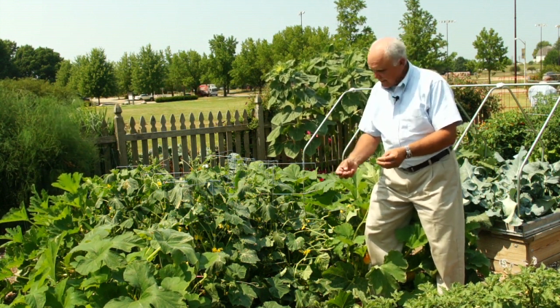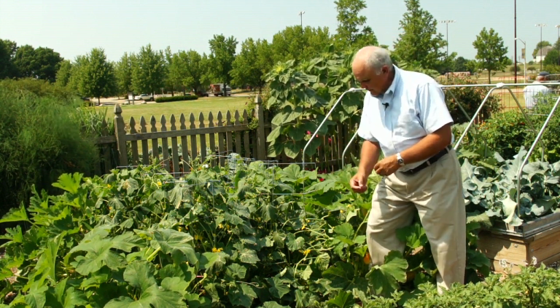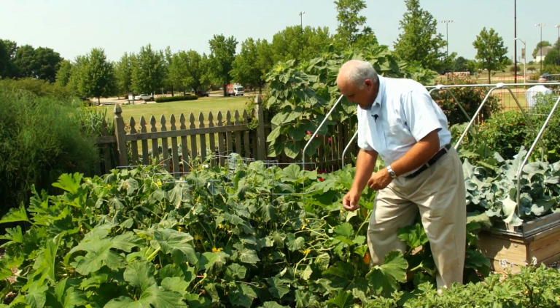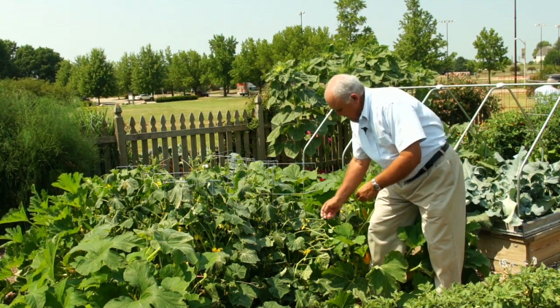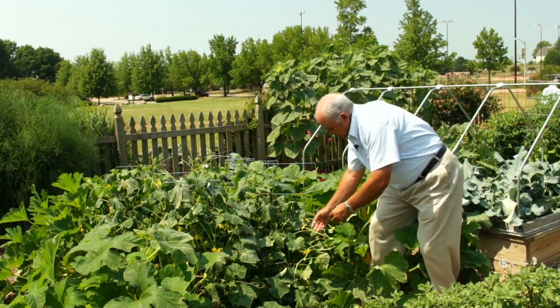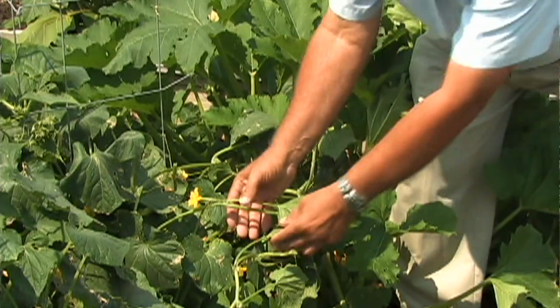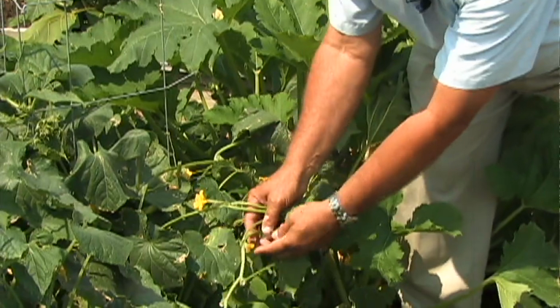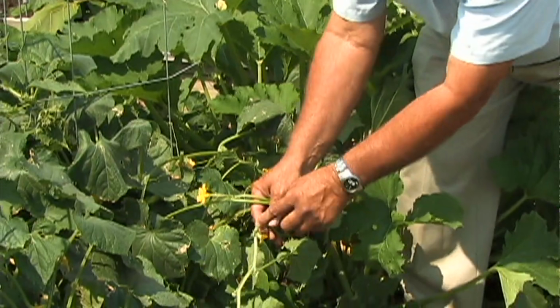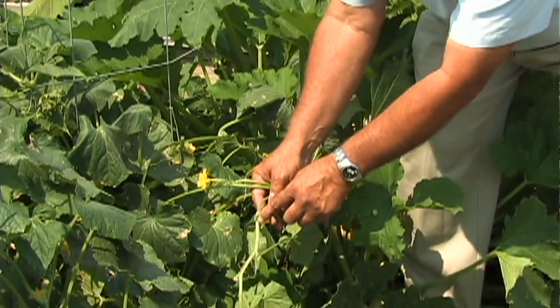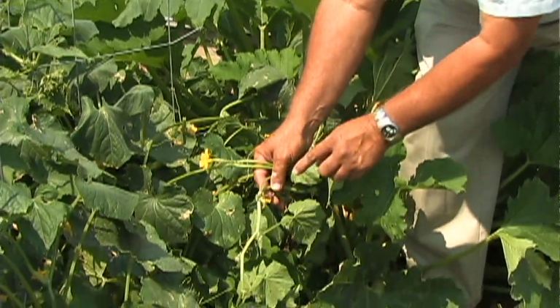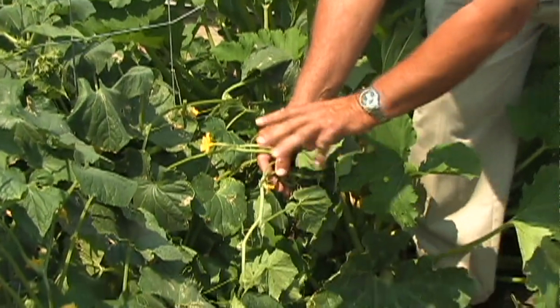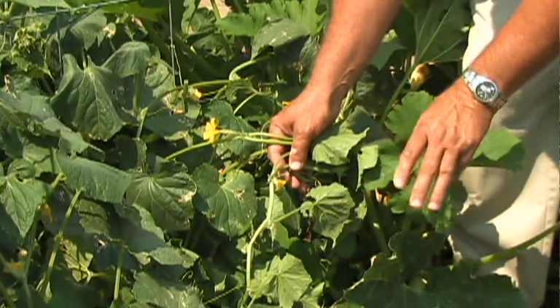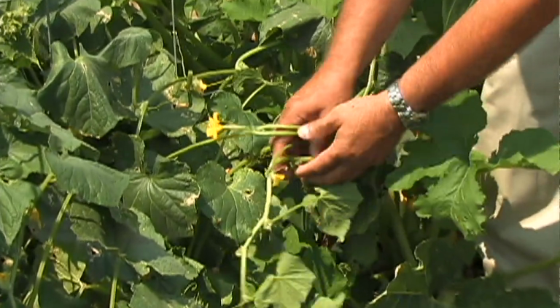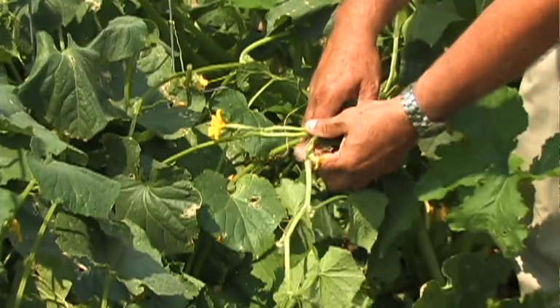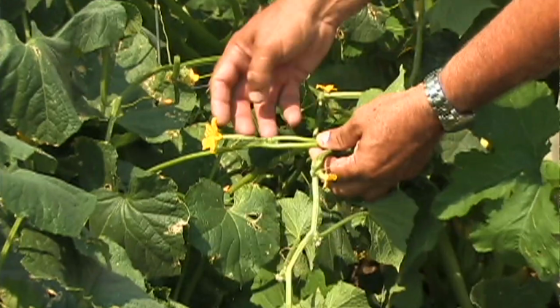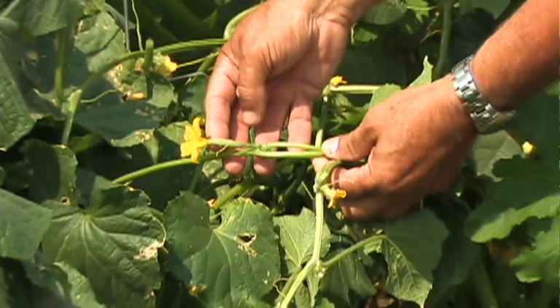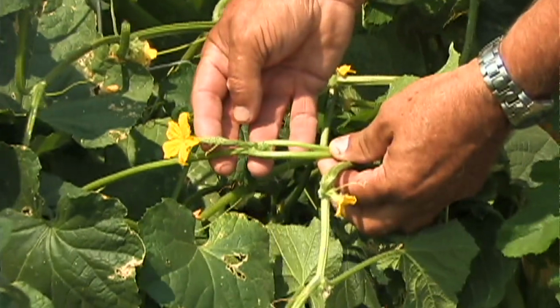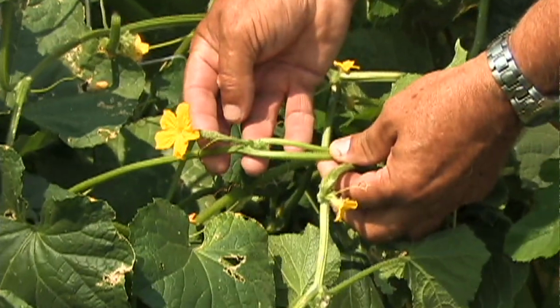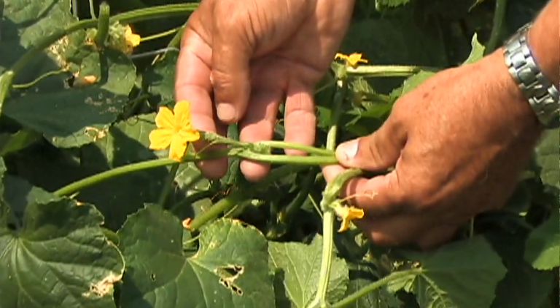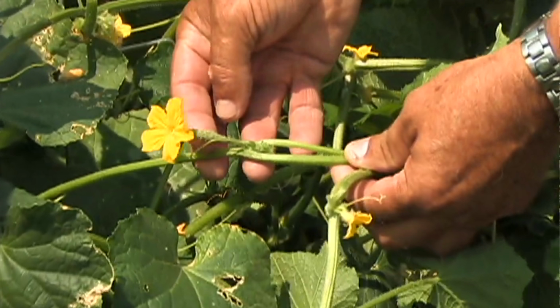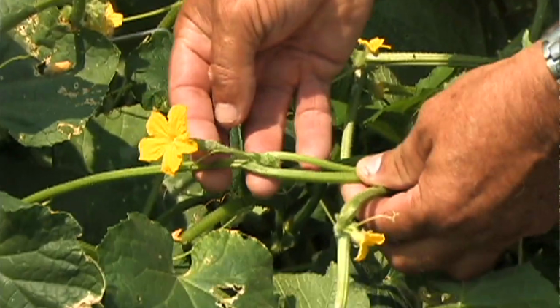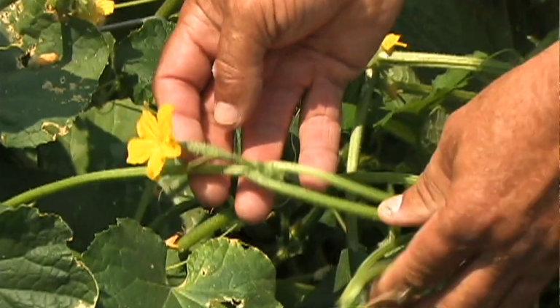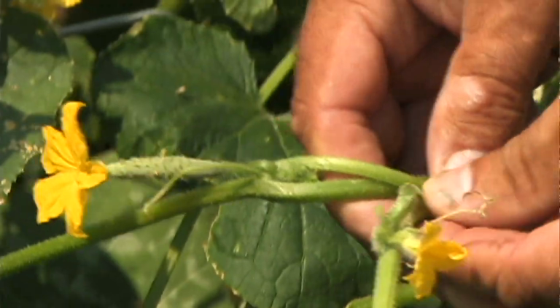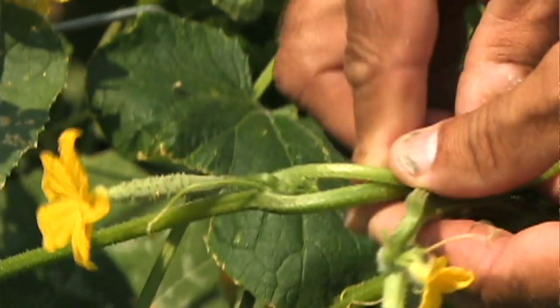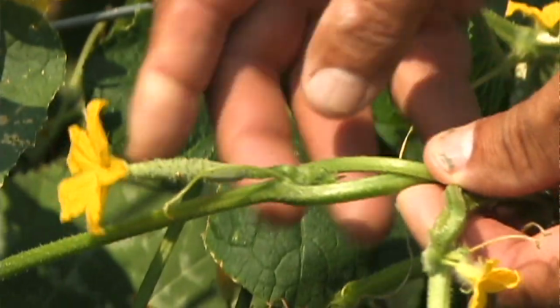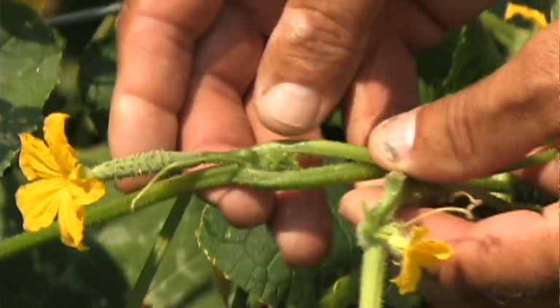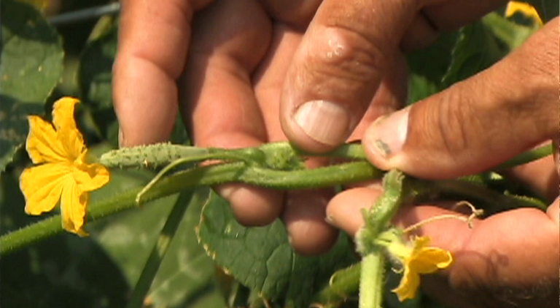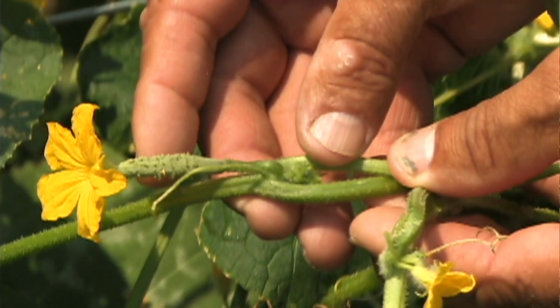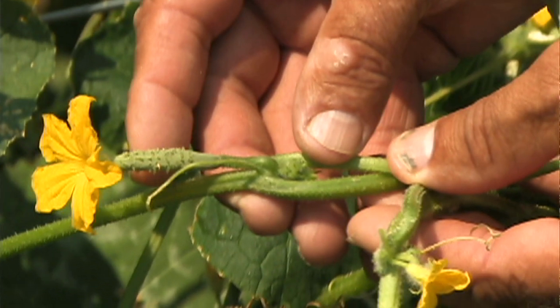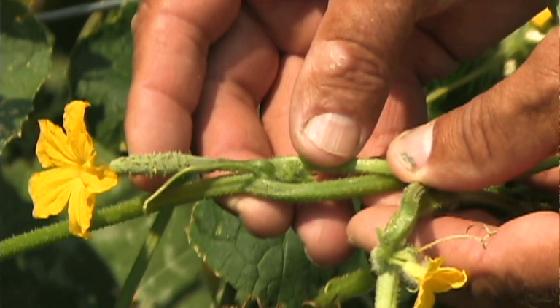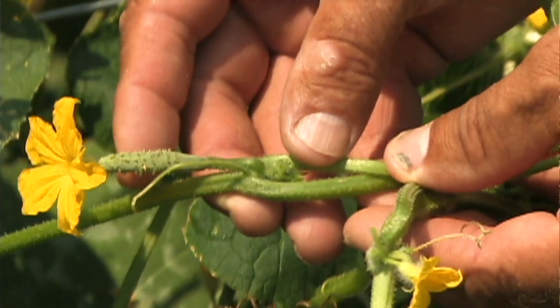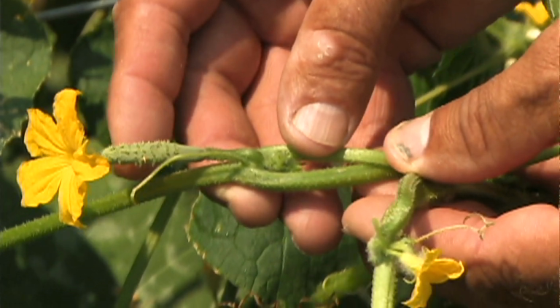Well, if you look down over here, you can see that on this cucumber plant, there's a male flower right here and a female flower right here. The difference is, behind the female flower is a small immature cucumber.